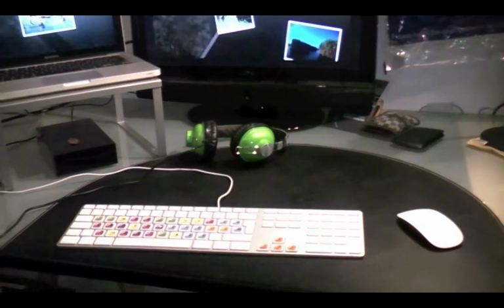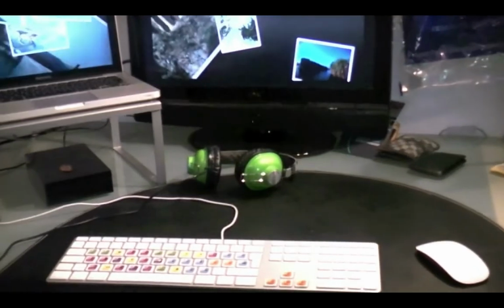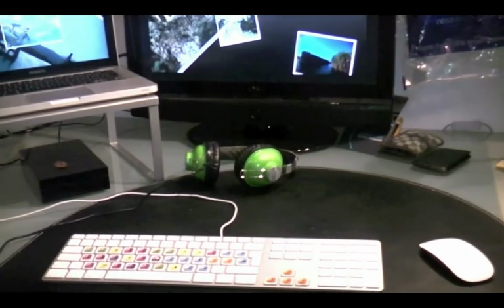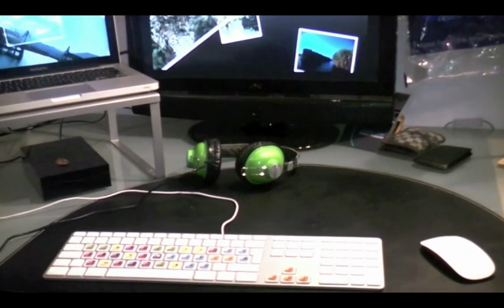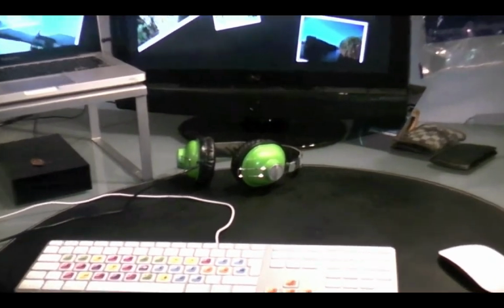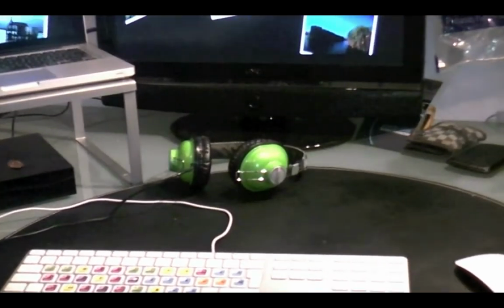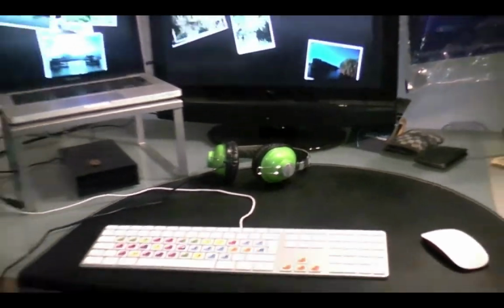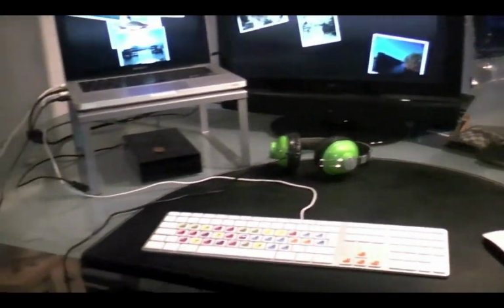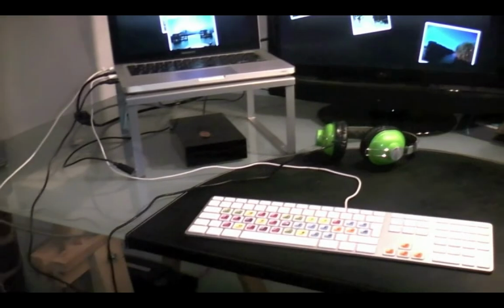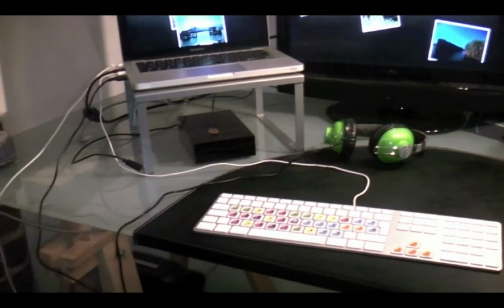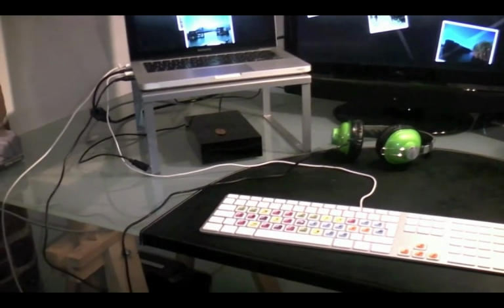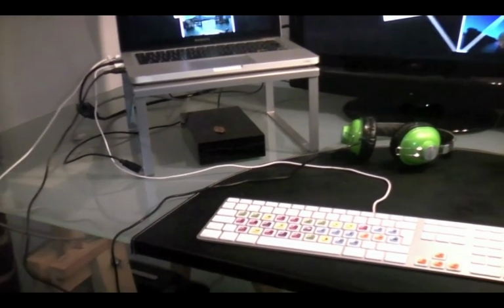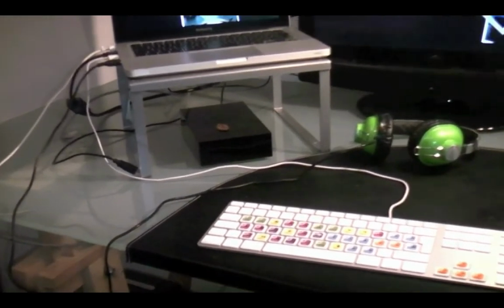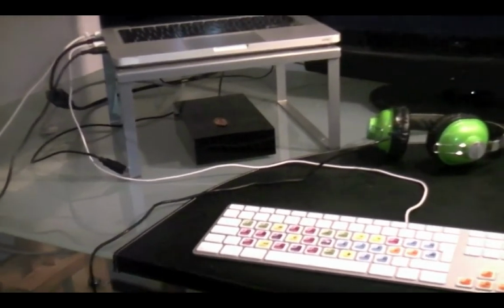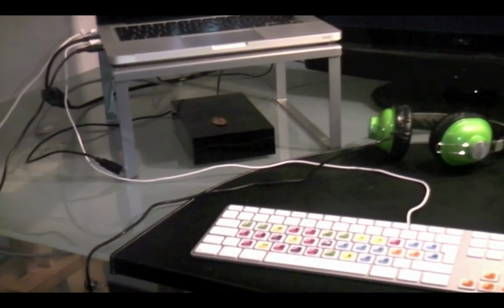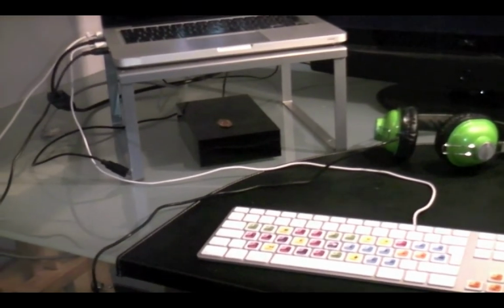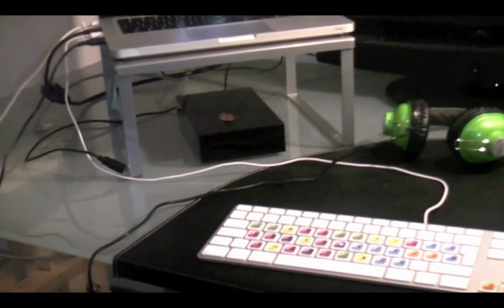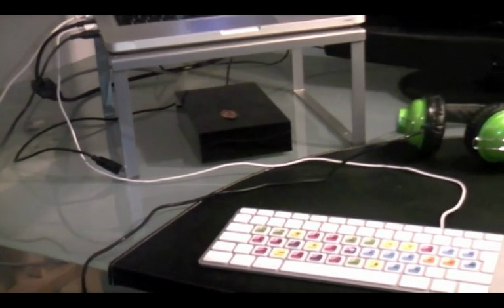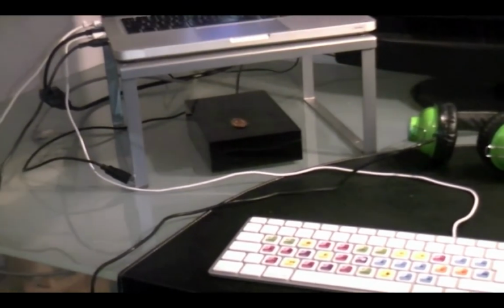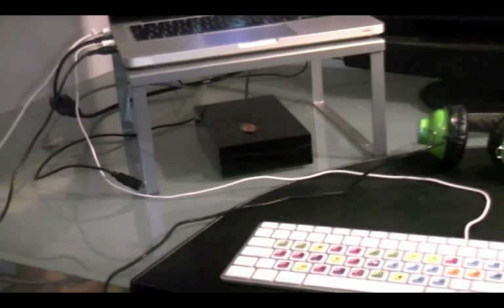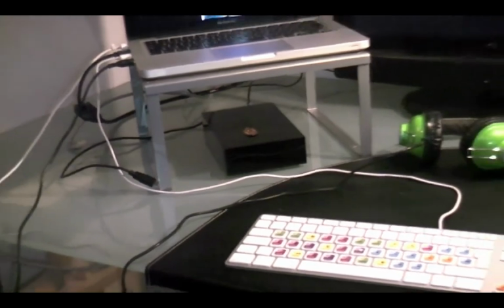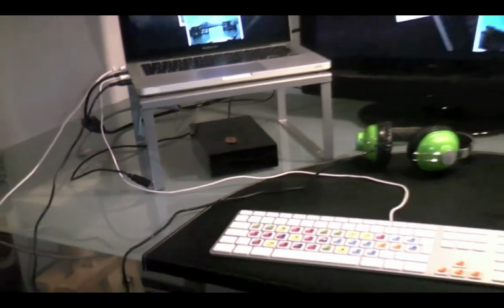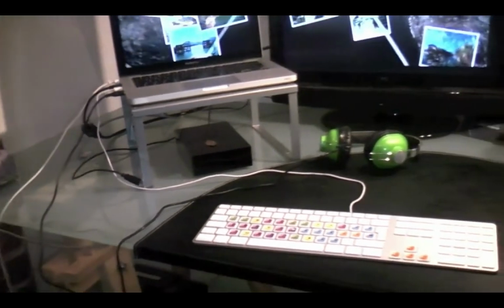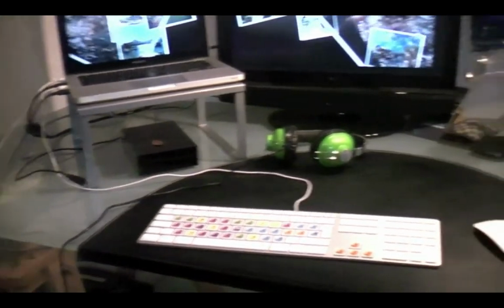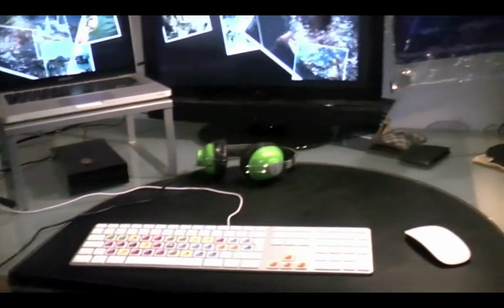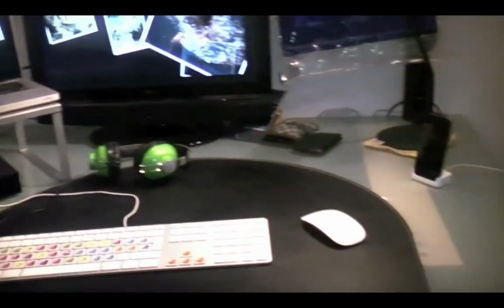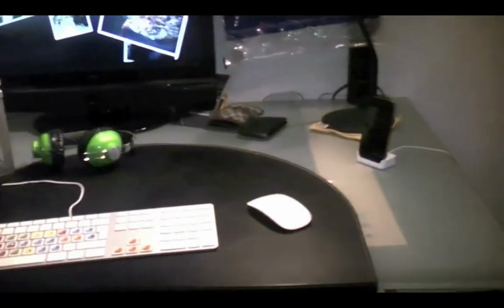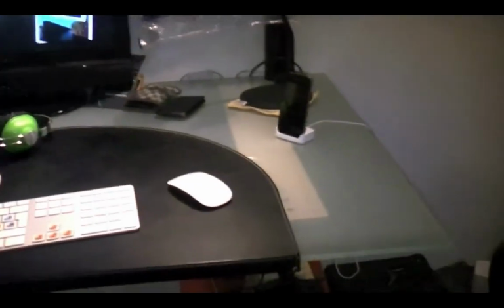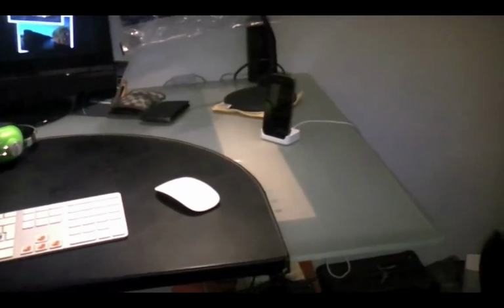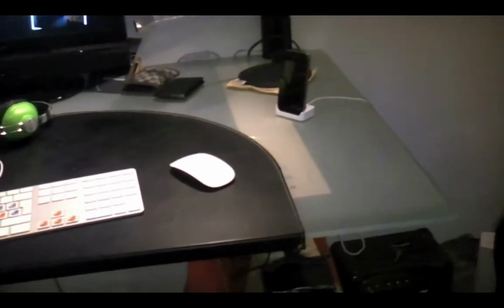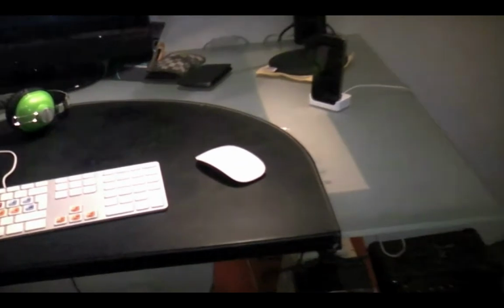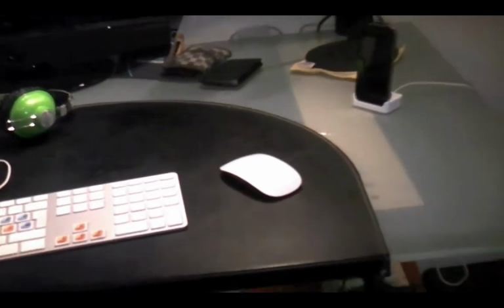These are the iFrog ear pollution headphones down there. I have the Neil Poulton Designs 1TB hard drive — it's not portable, it's plugged in. And there's my Apple Magic Mouse.